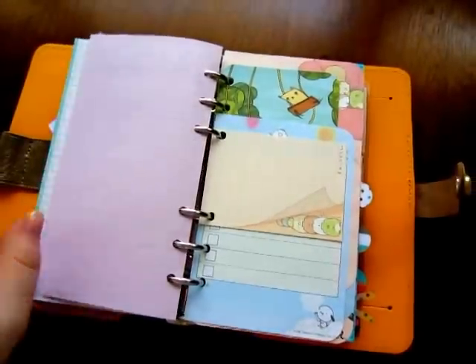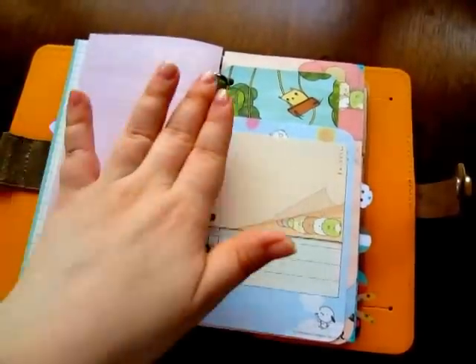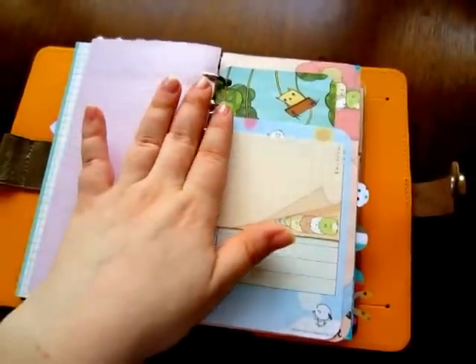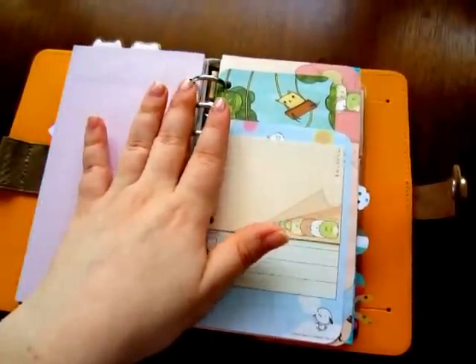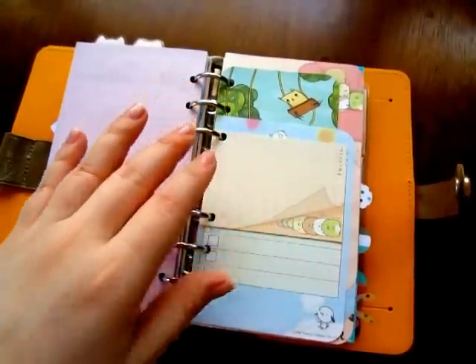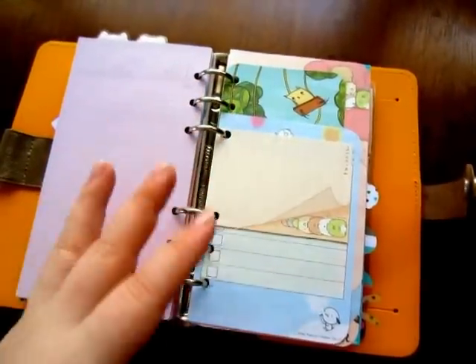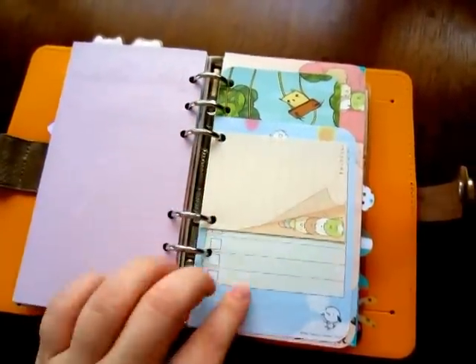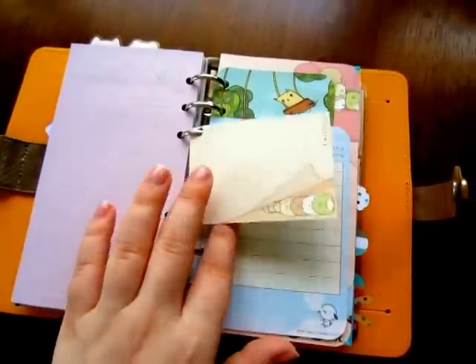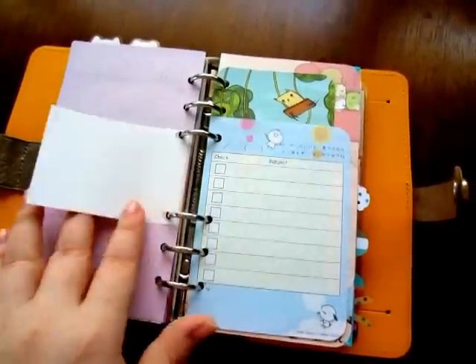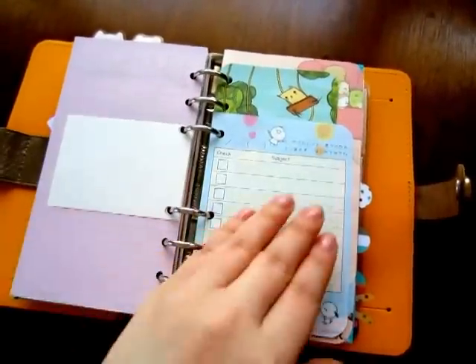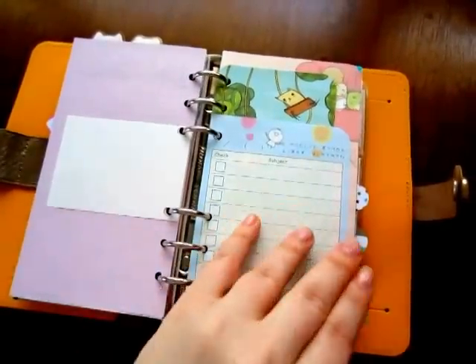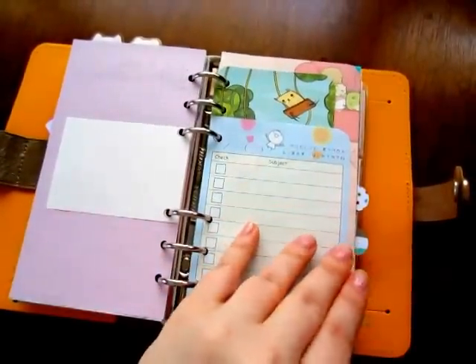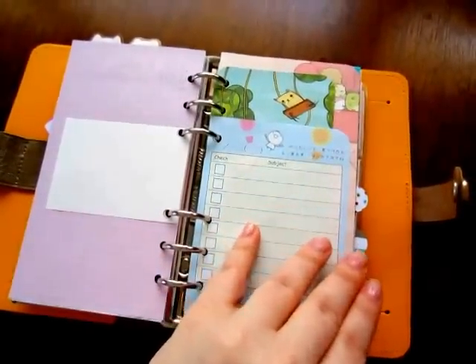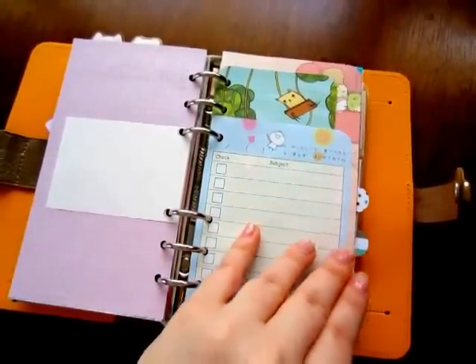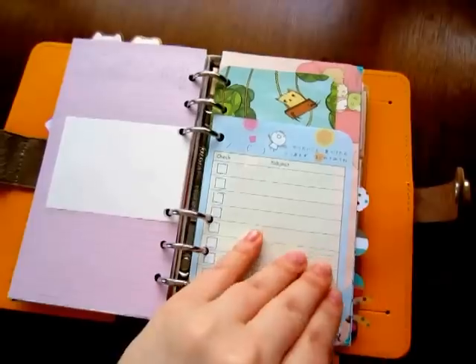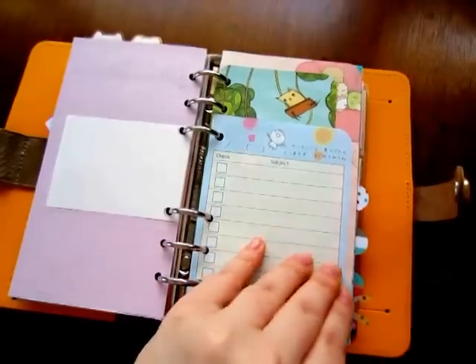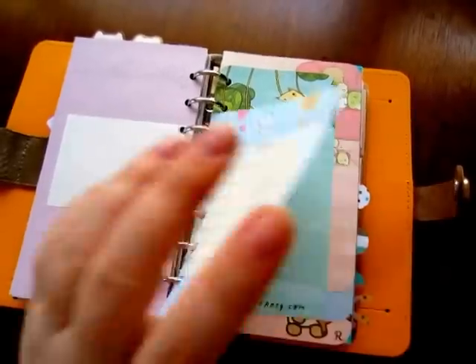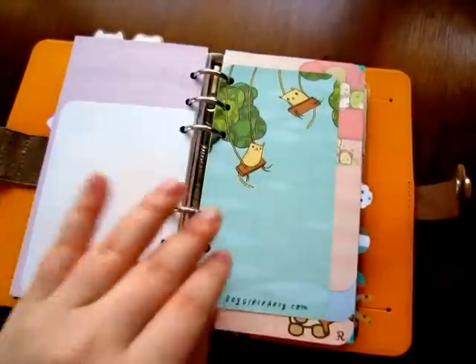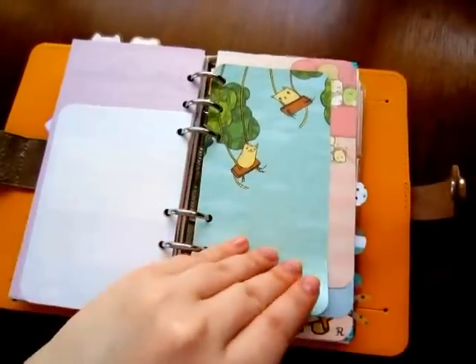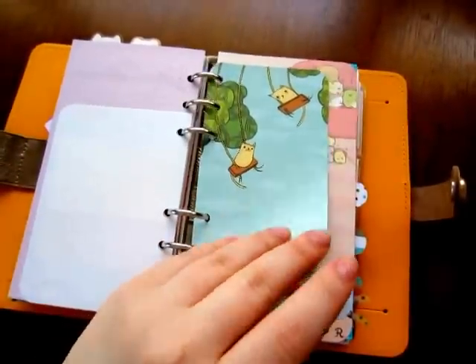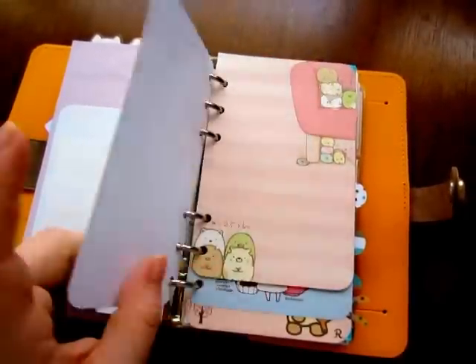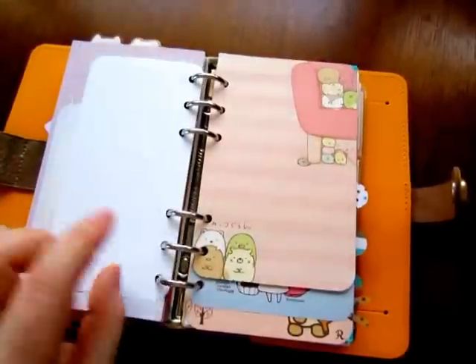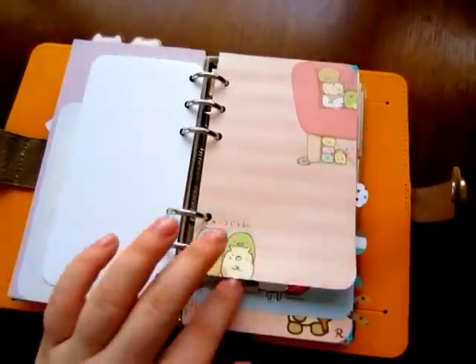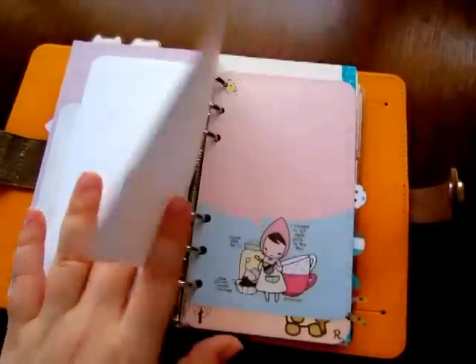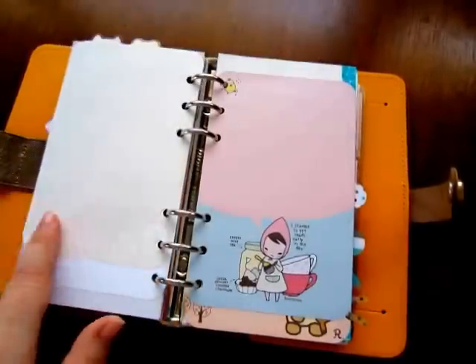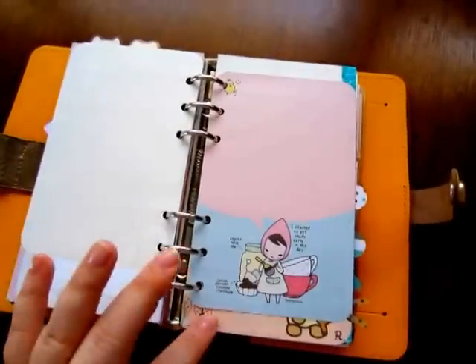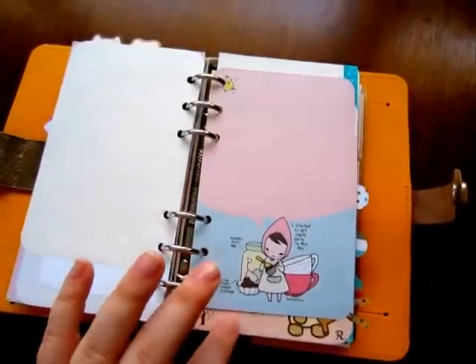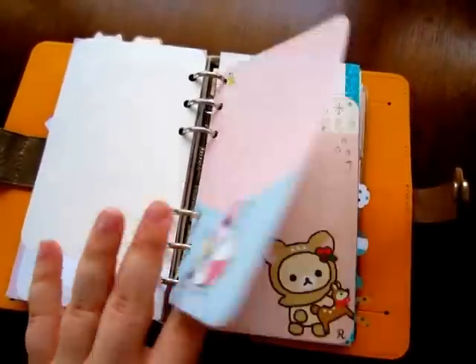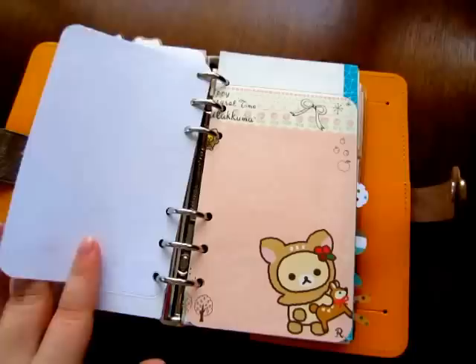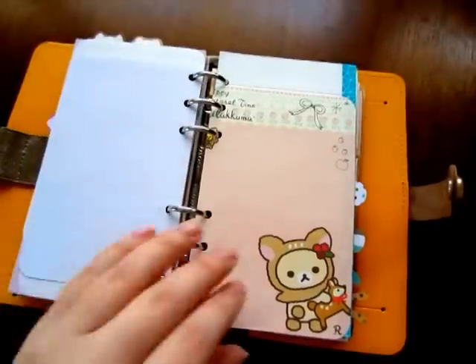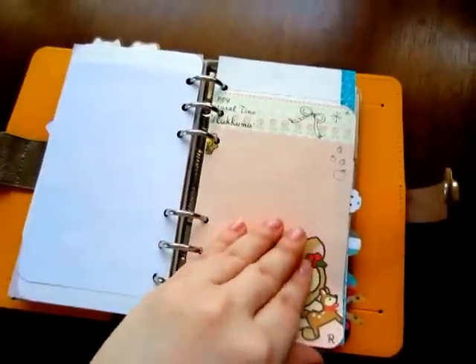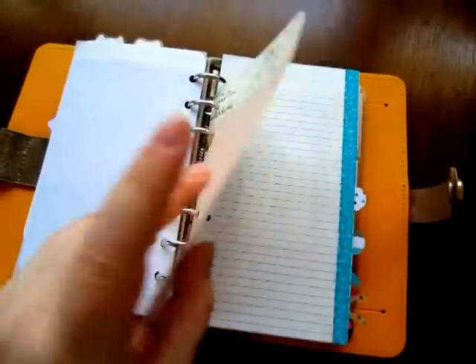And then extra papers of all different sizes that I just pre-punched and put in here, so I can have them ready to go when I need to make another list. A bunch of different papers.